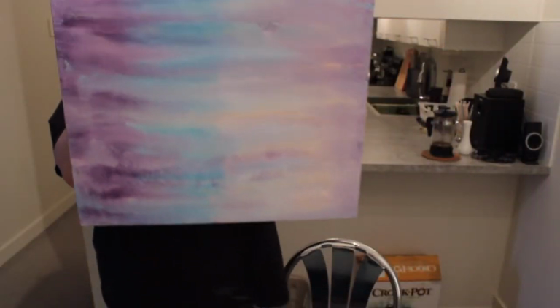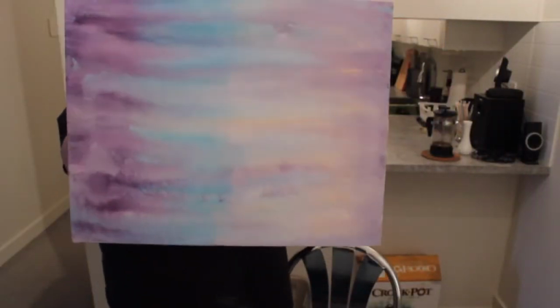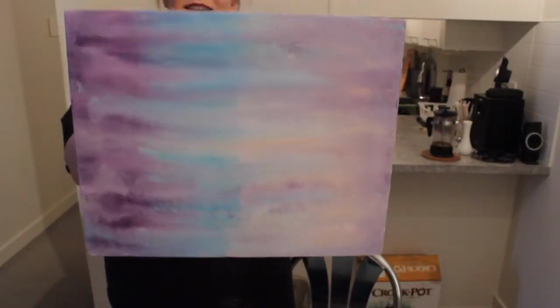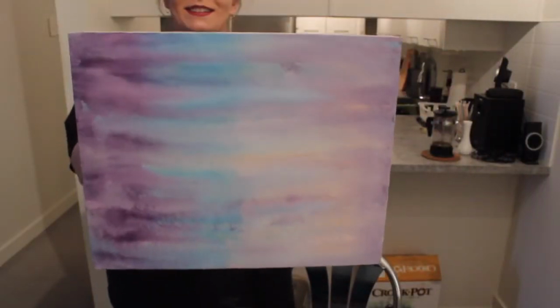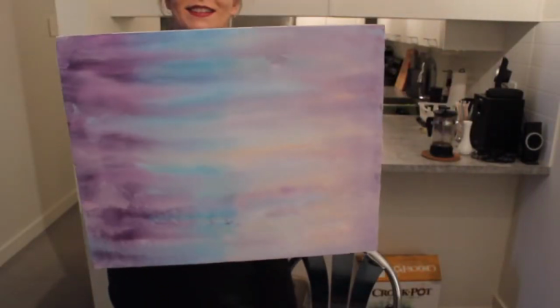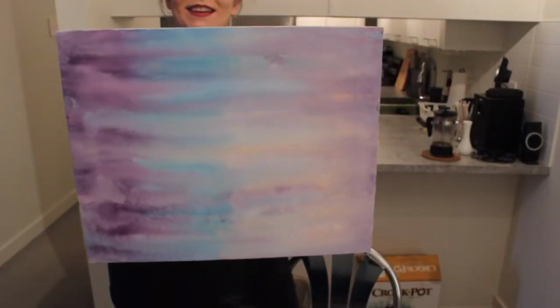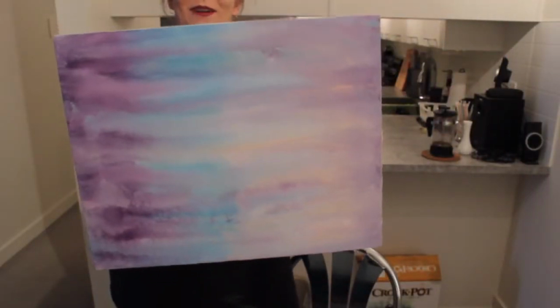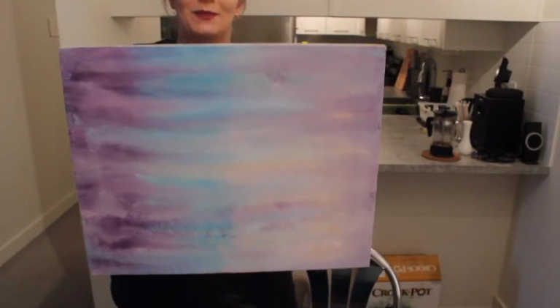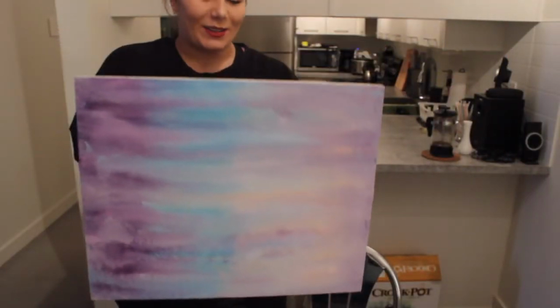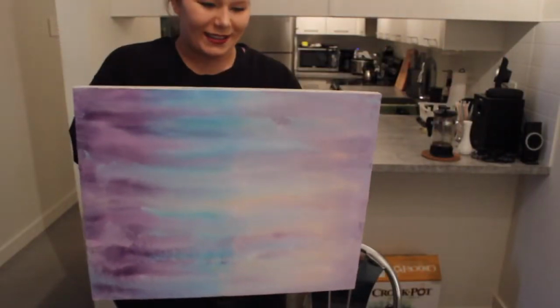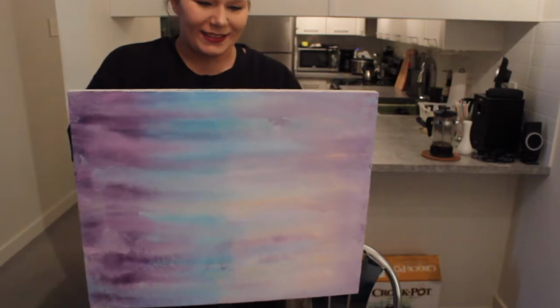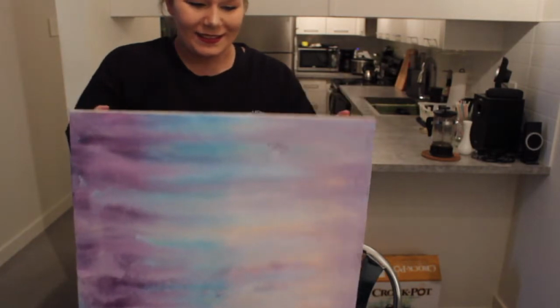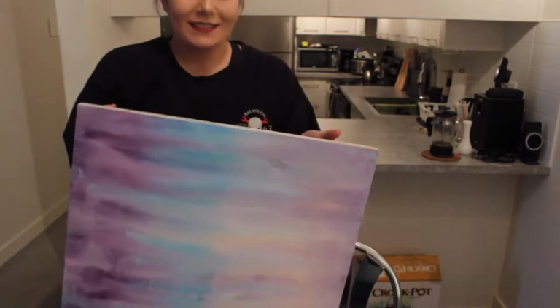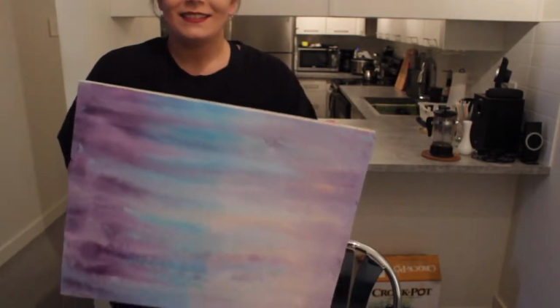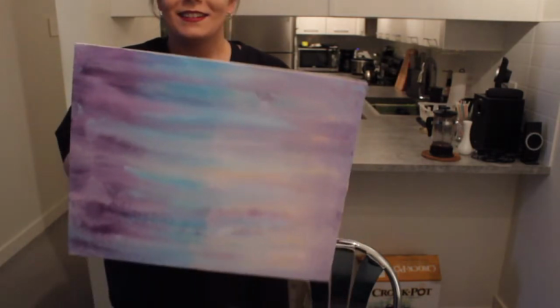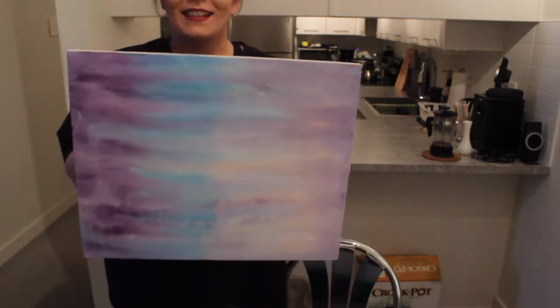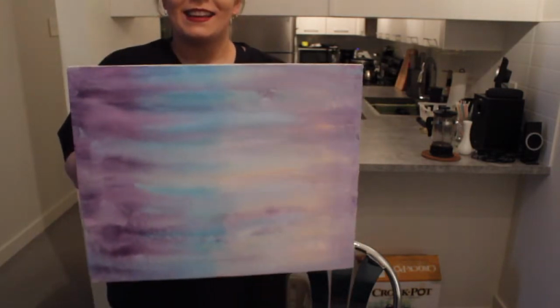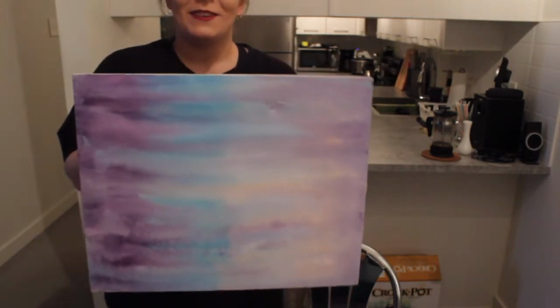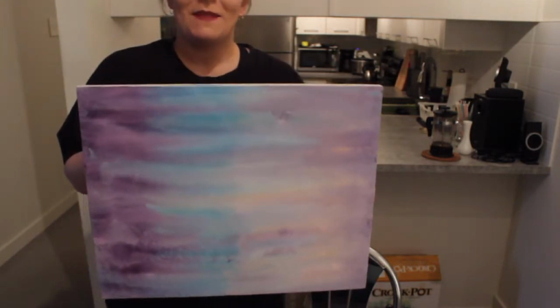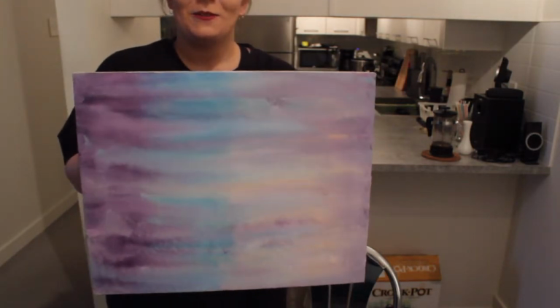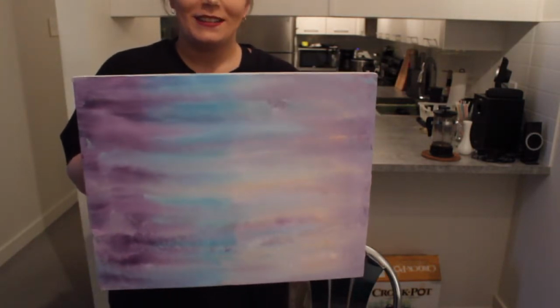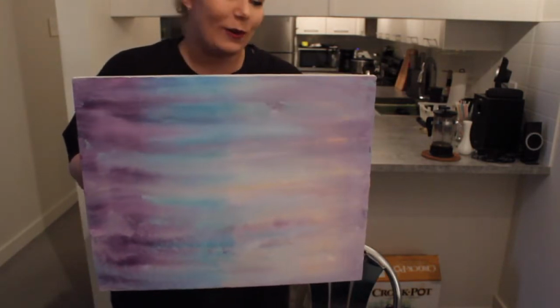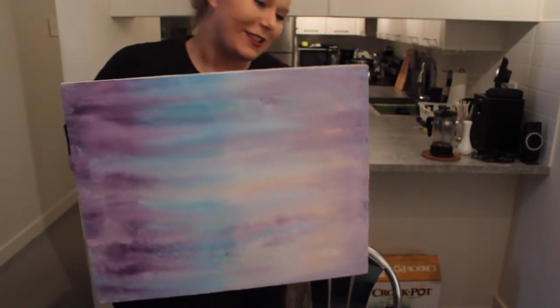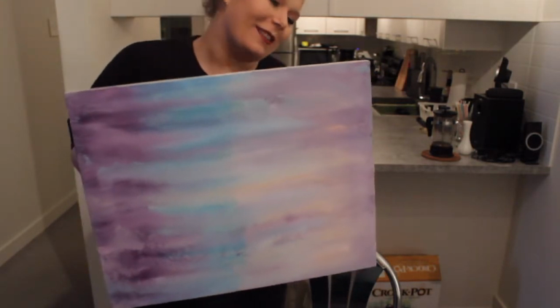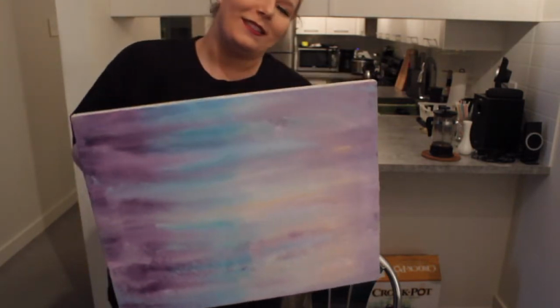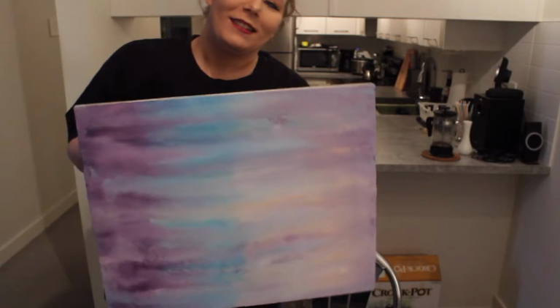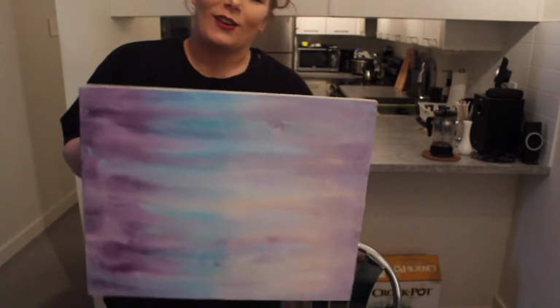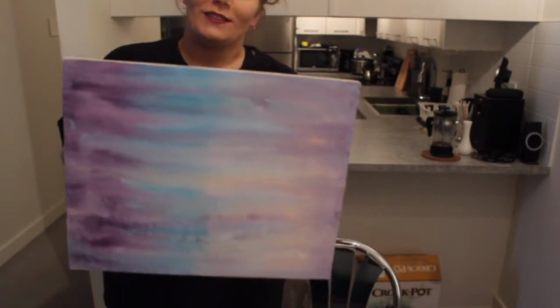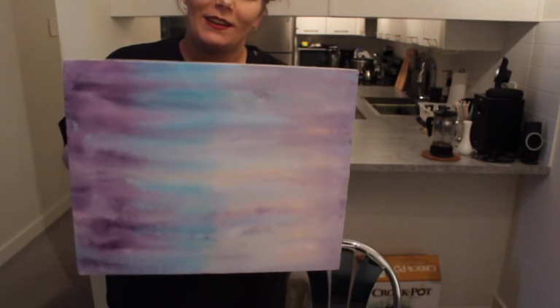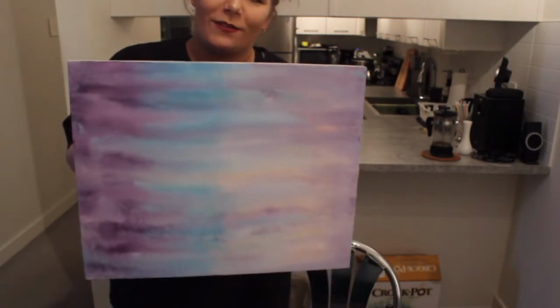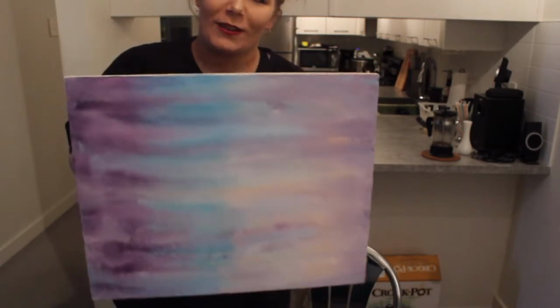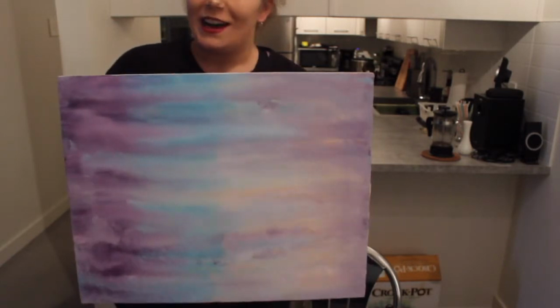Look at this beauty. Look at how abstract she is. I like it. I feel like I made a new art style. It's called Eva's Fuckery Style.